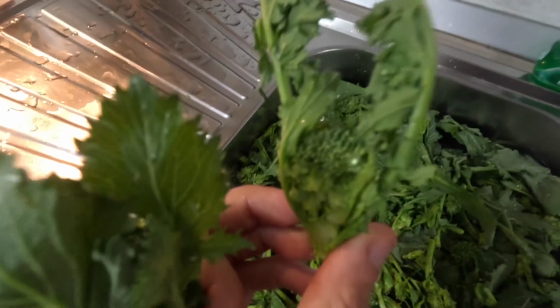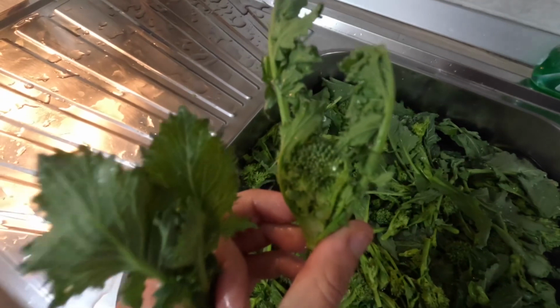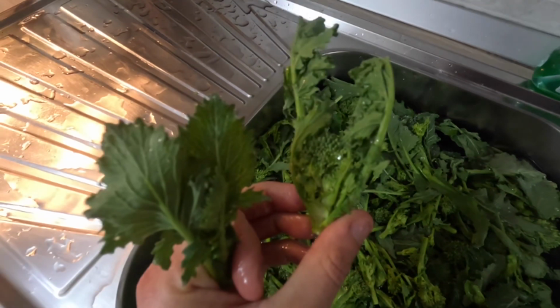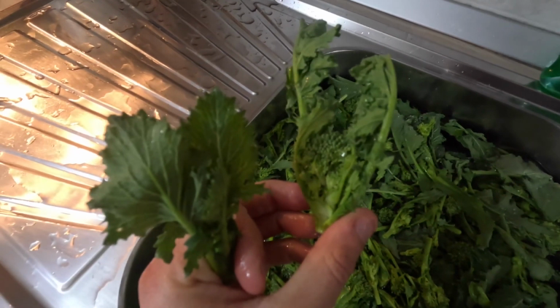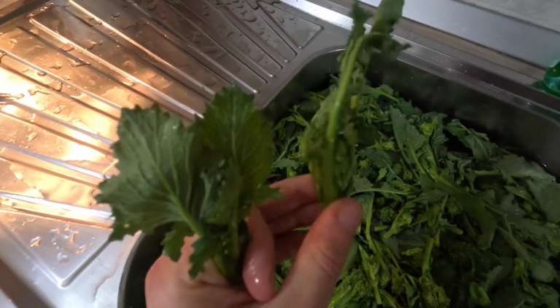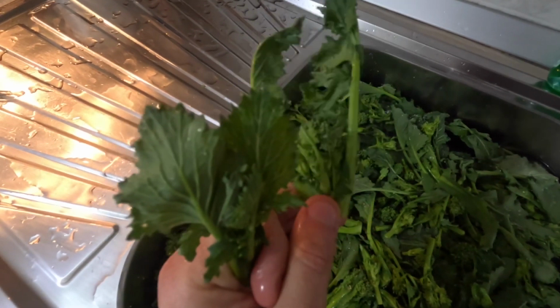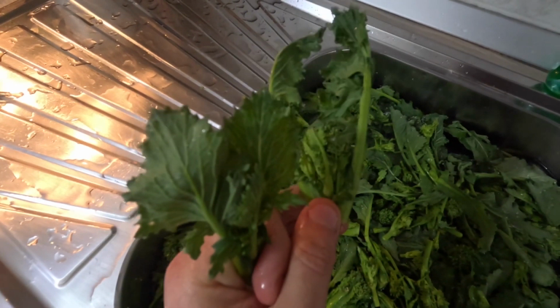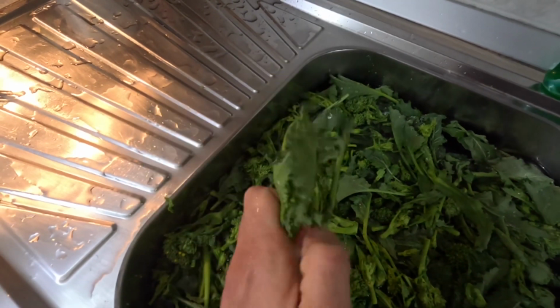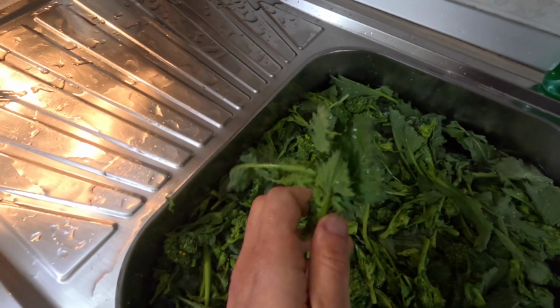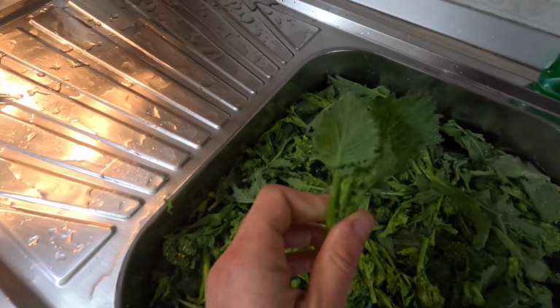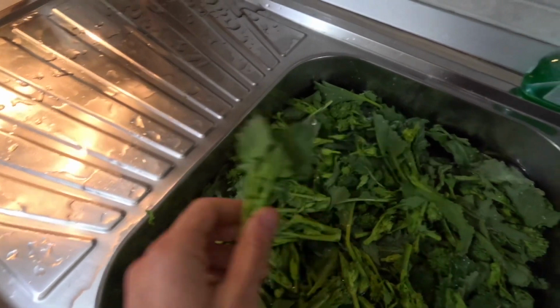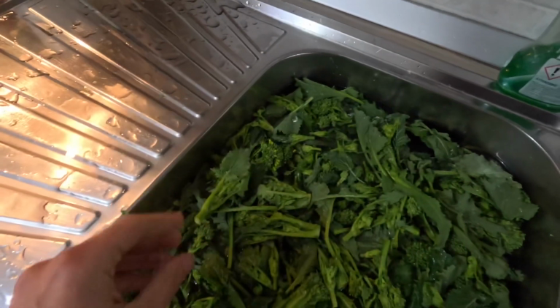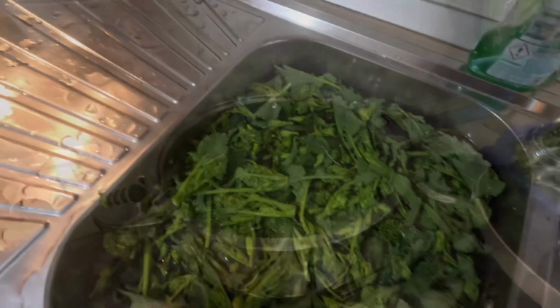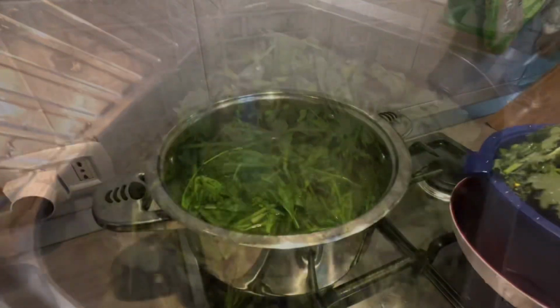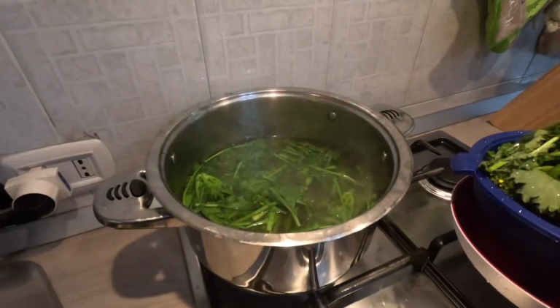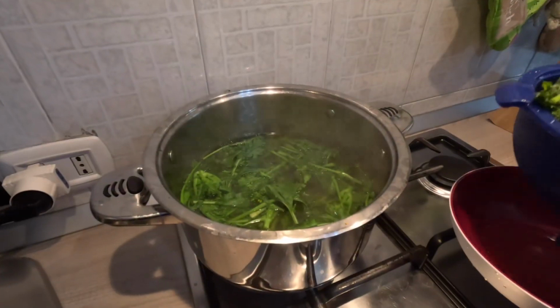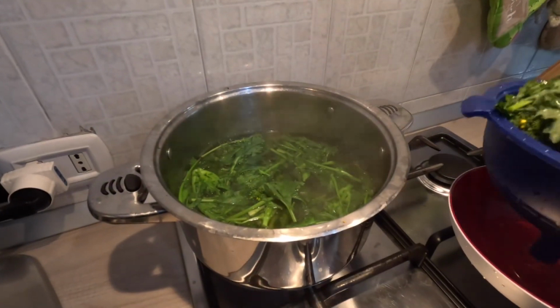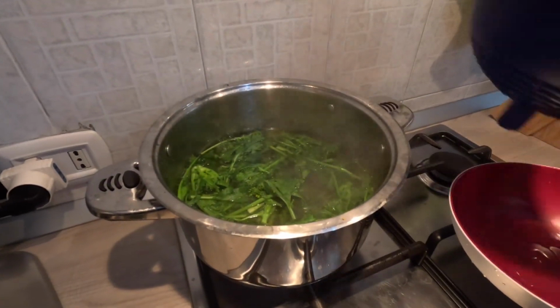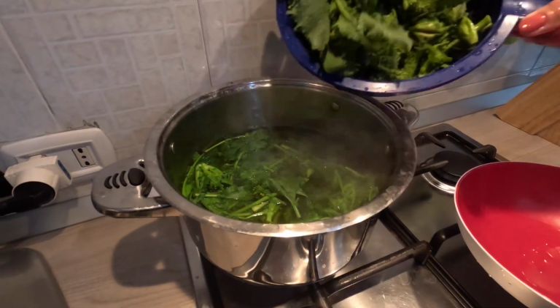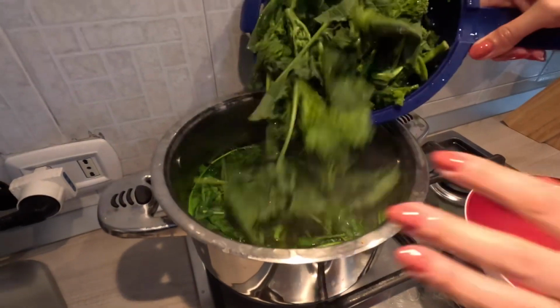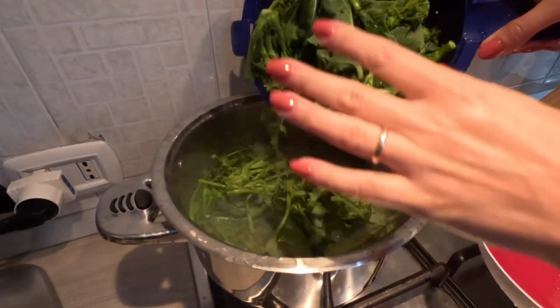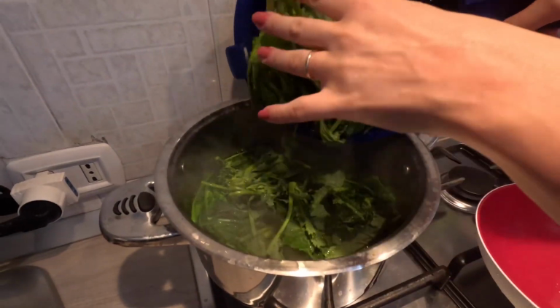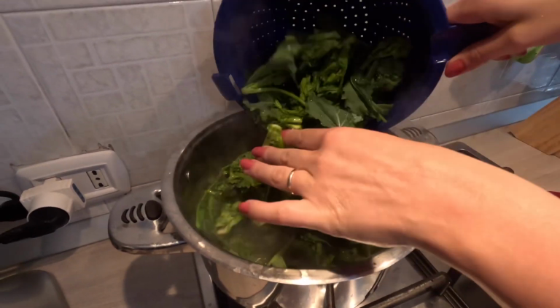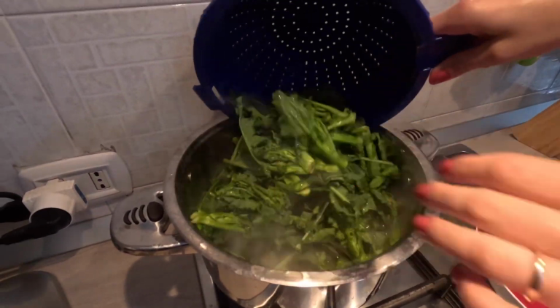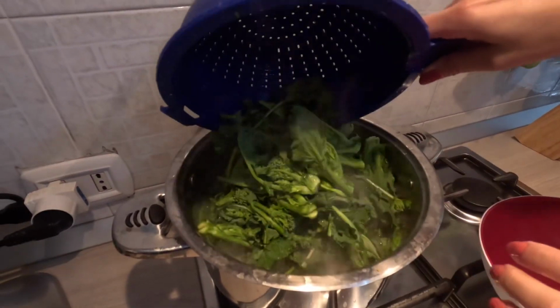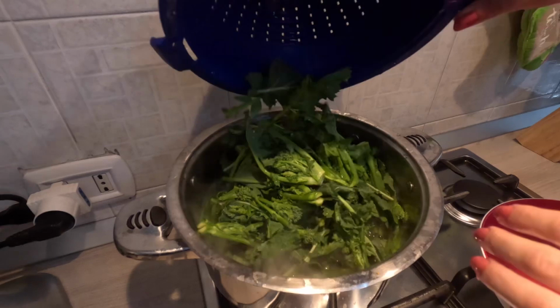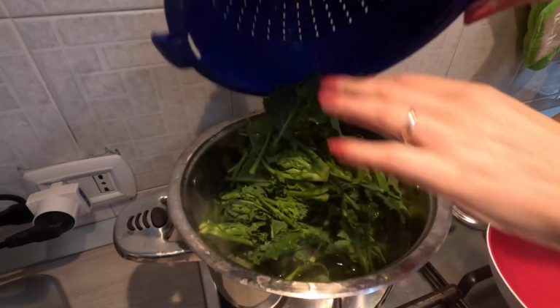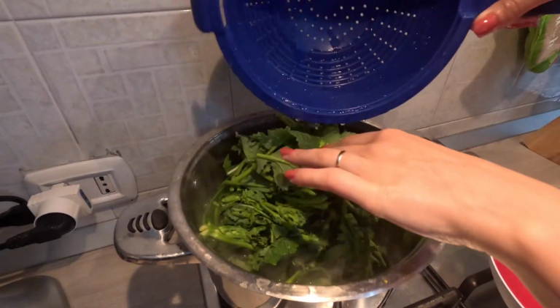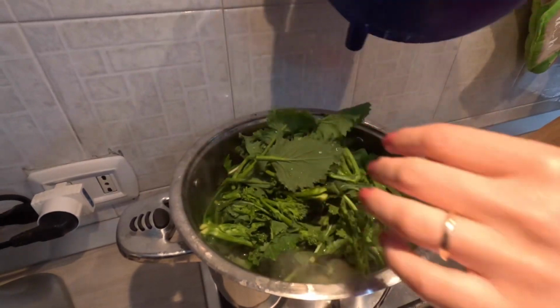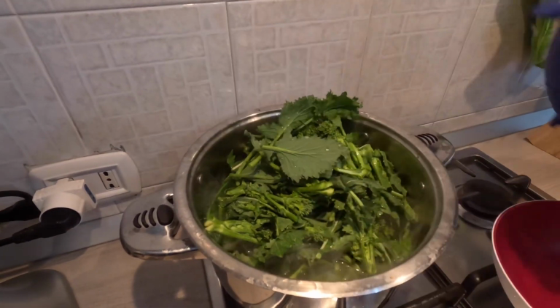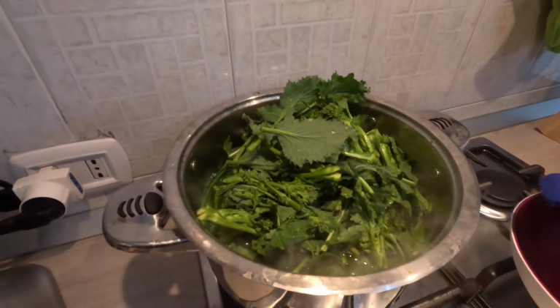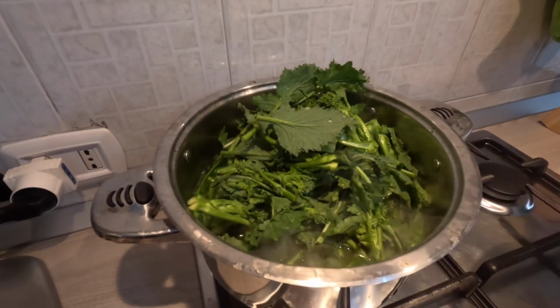After washing the rapini, as you can see in this part of the video, proceed first with the boiling water. They must remain there for about 12 minutes.